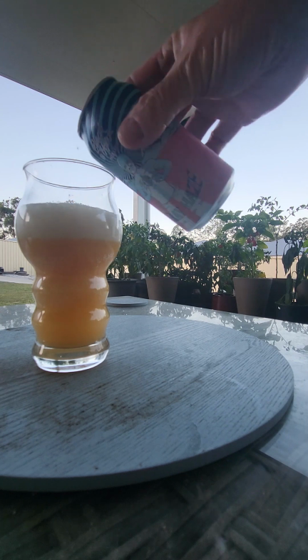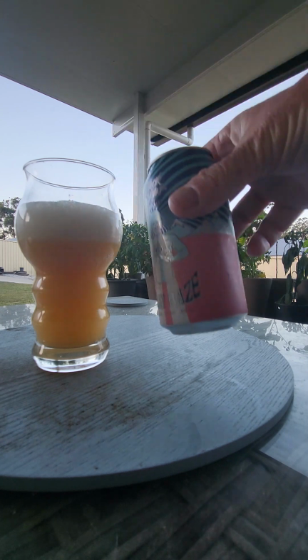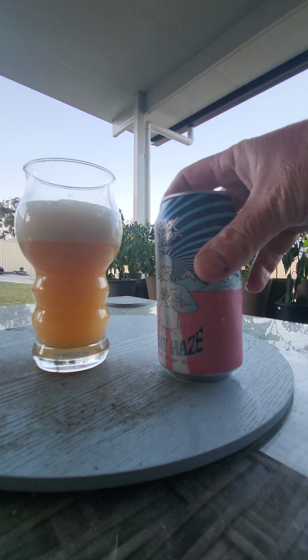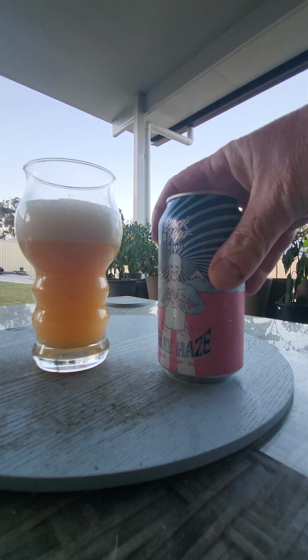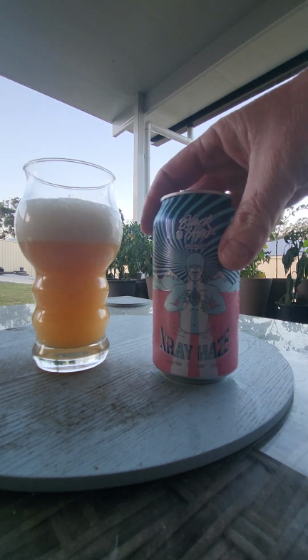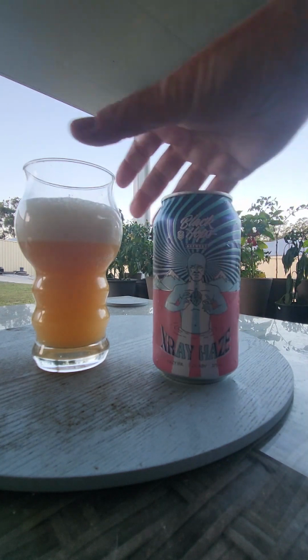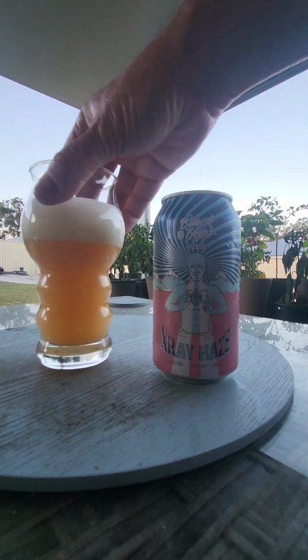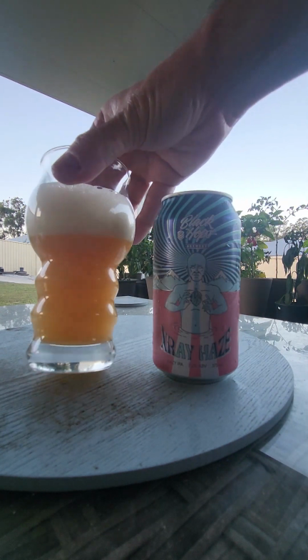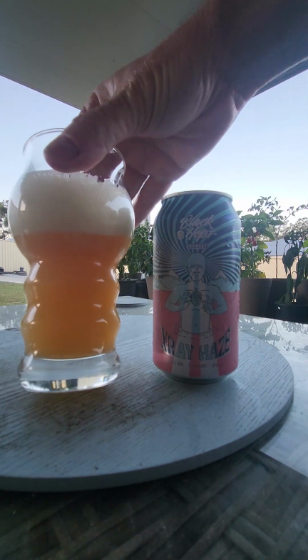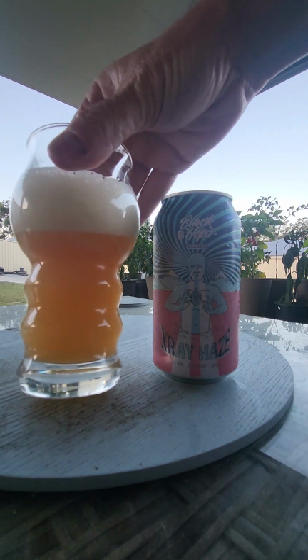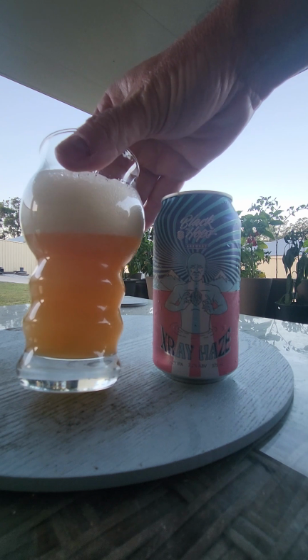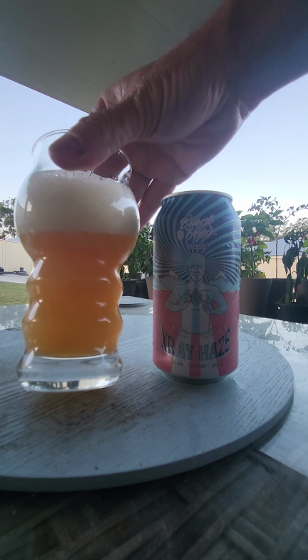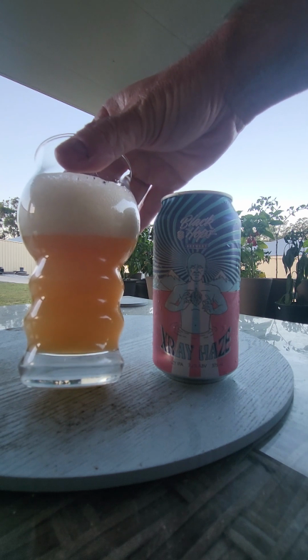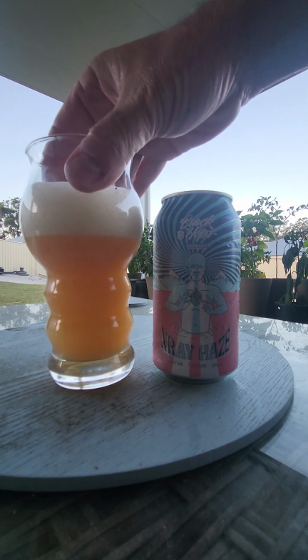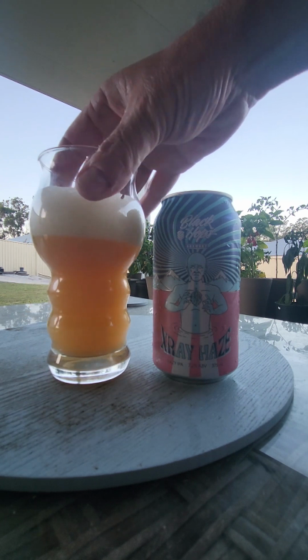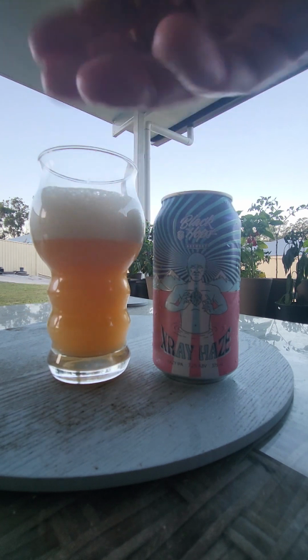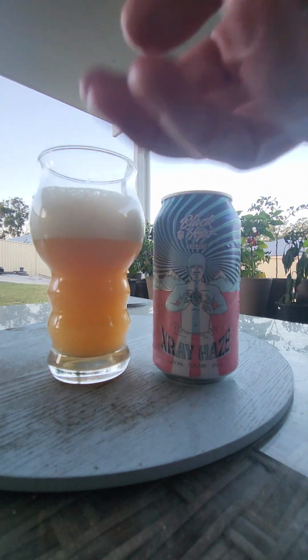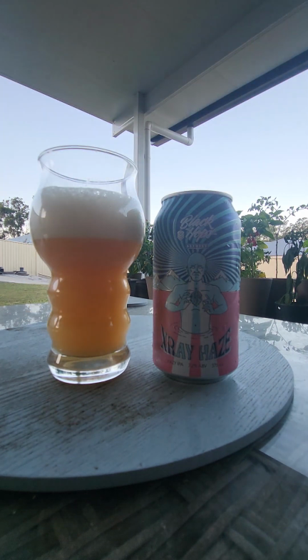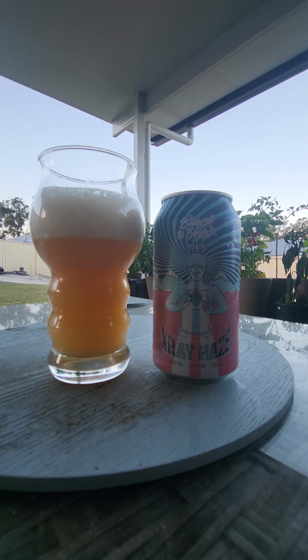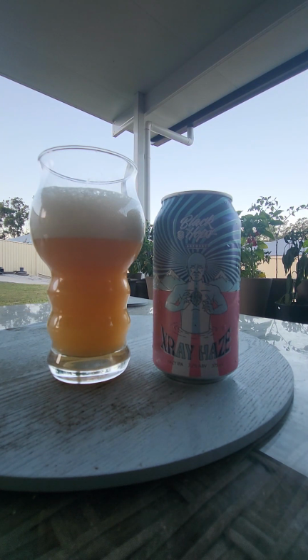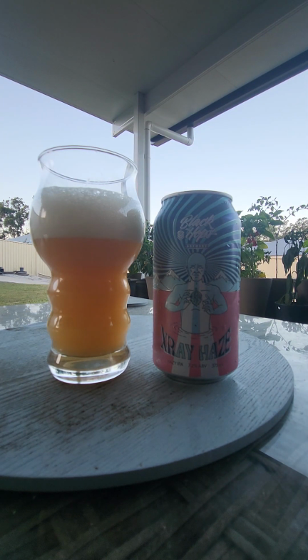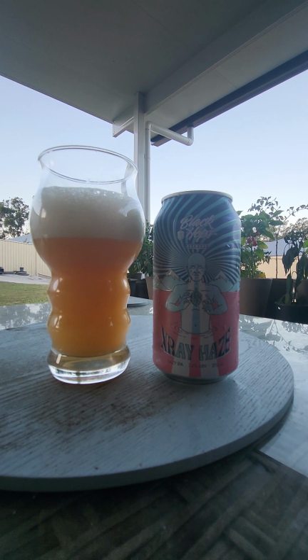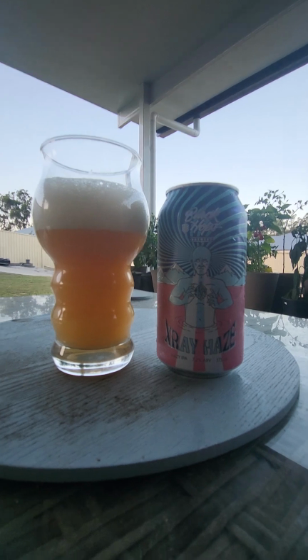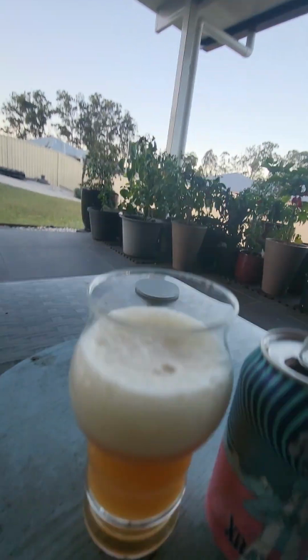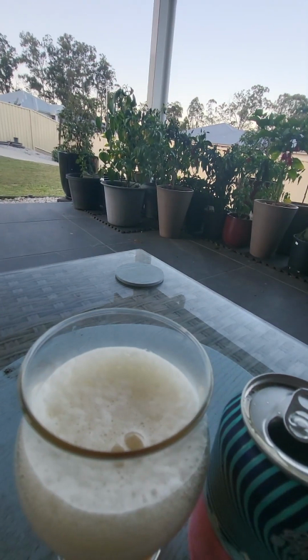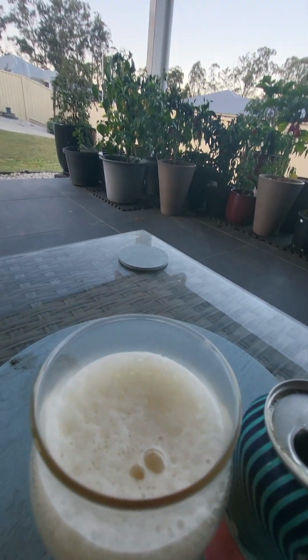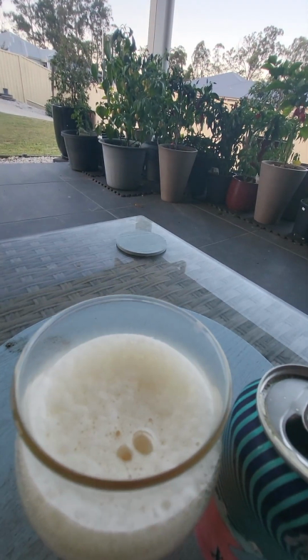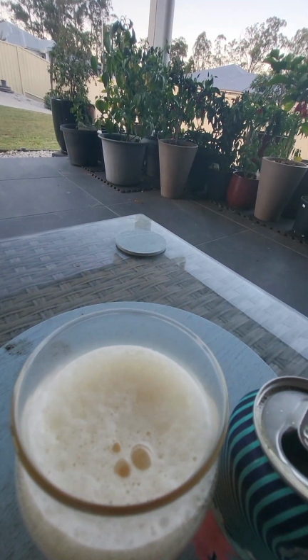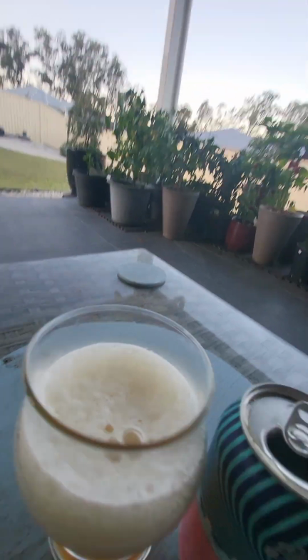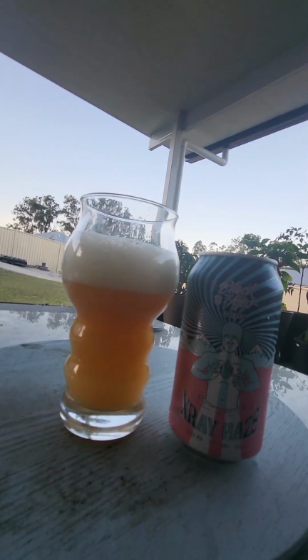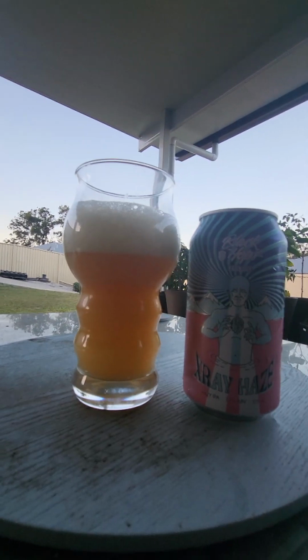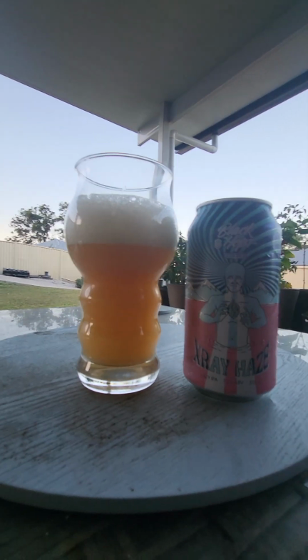Very active beer. The colour is gorgeous — gorgeous colour. The head is two finger minimum, big foaming head, white, clear, with some big bubbles. It's carbonated.